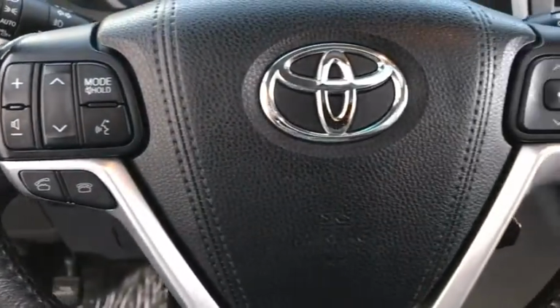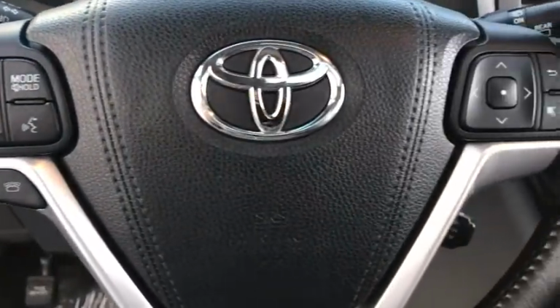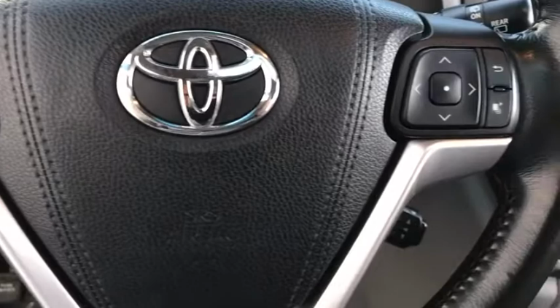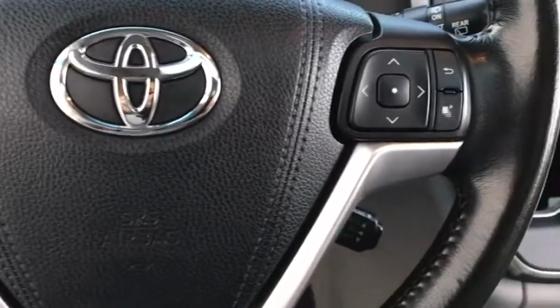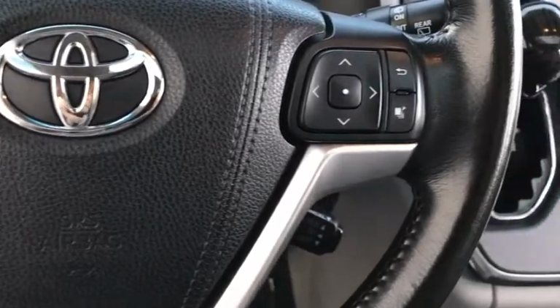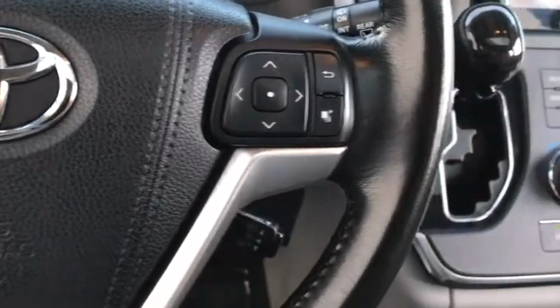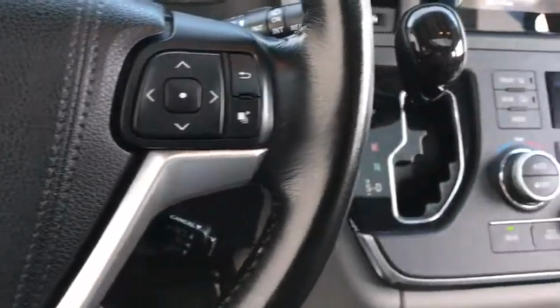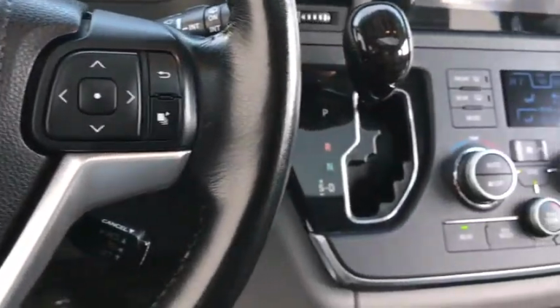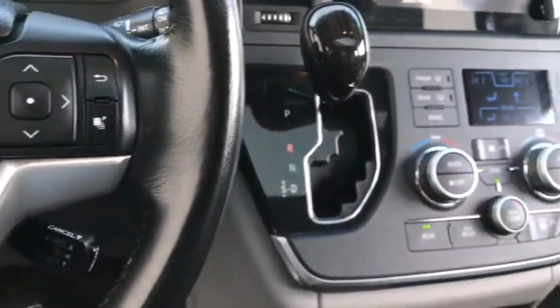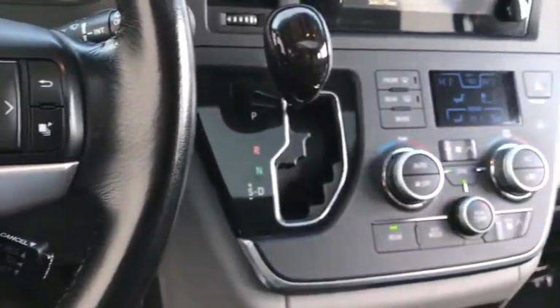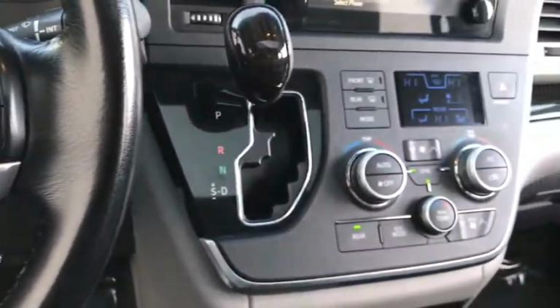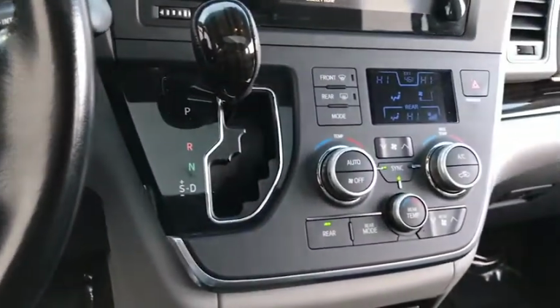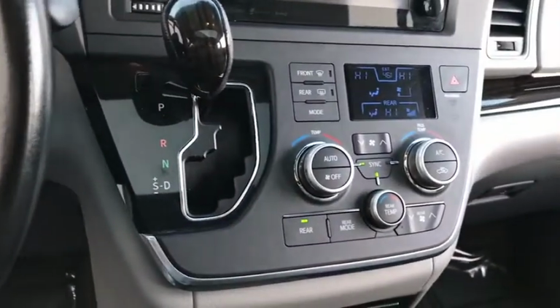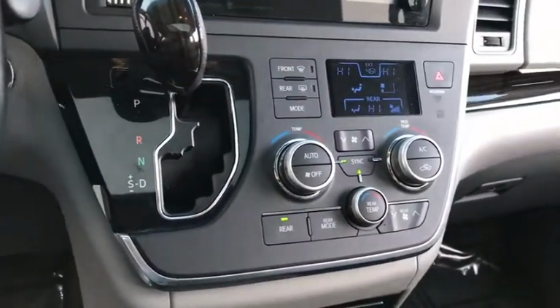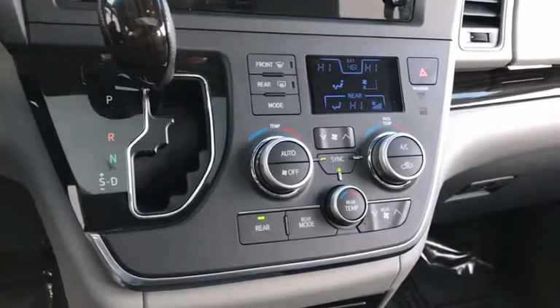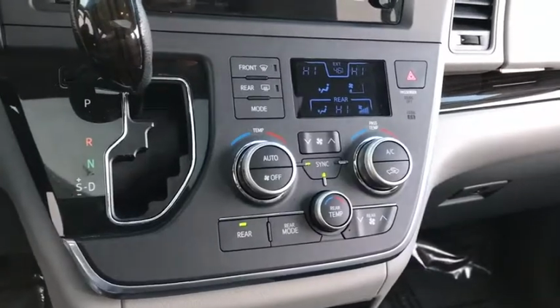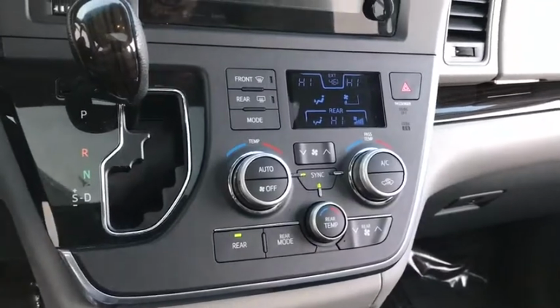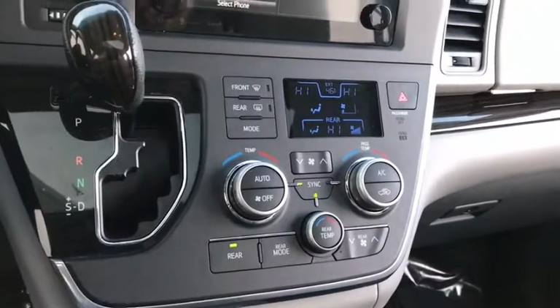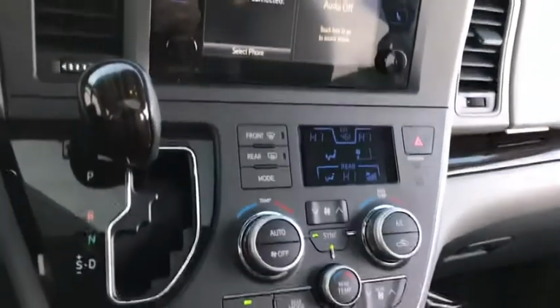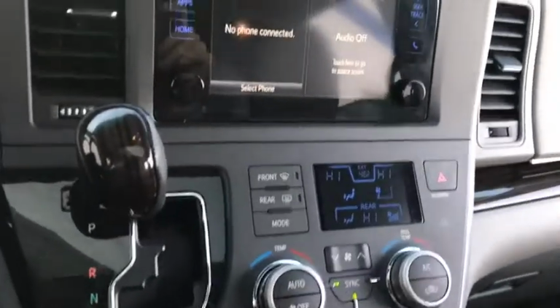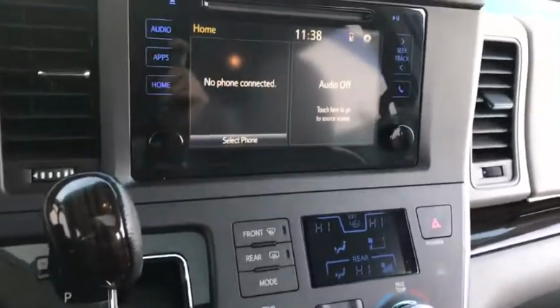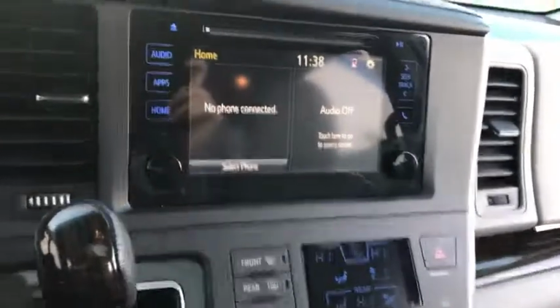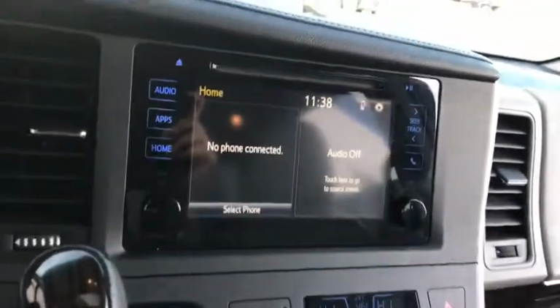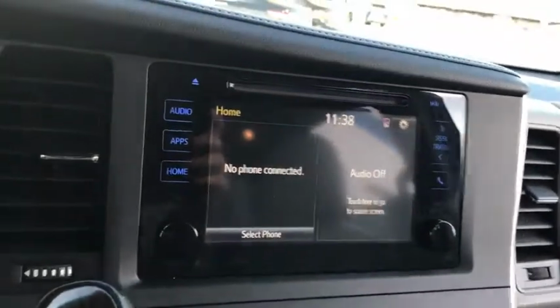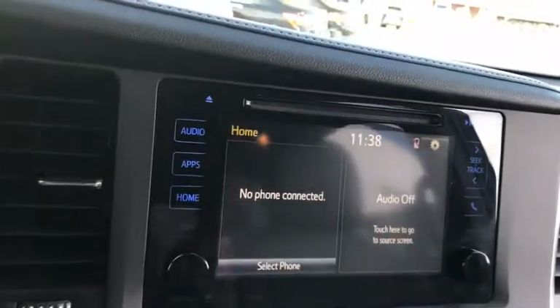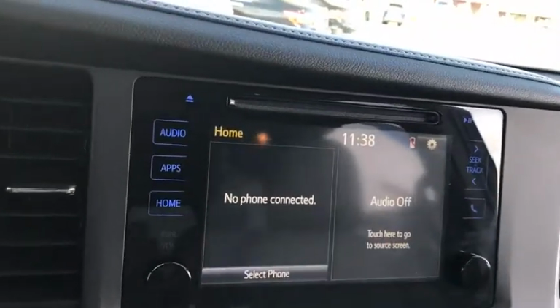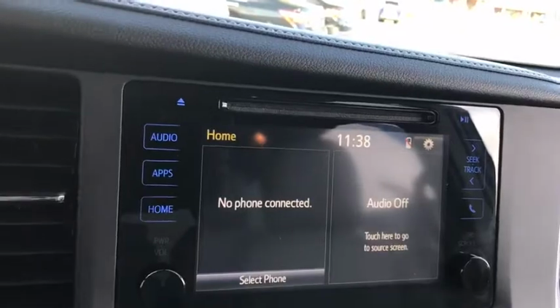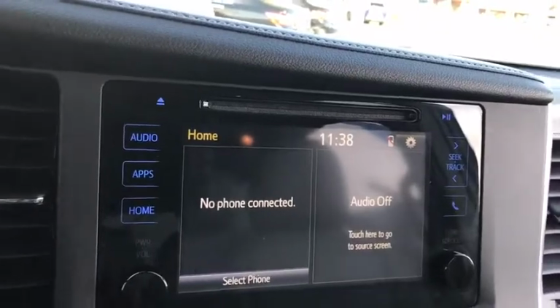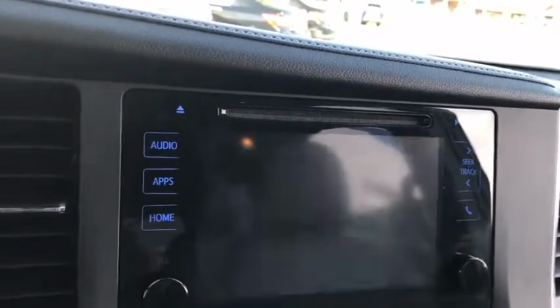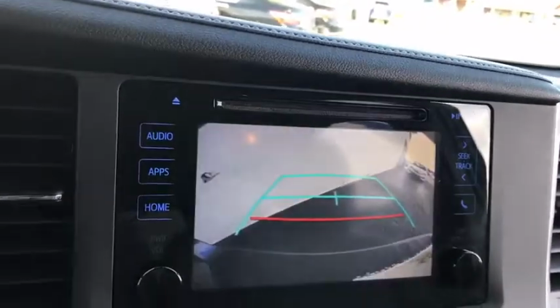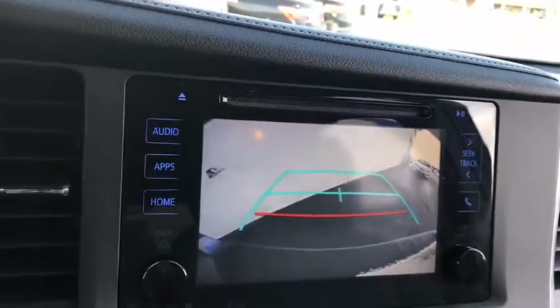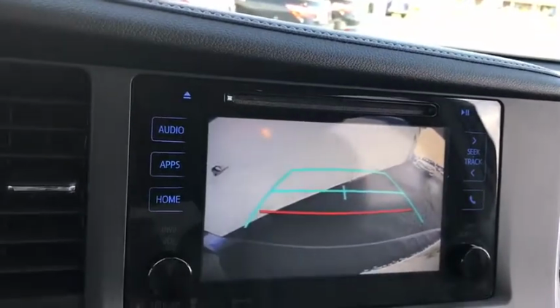This vehicle has less than 40,000 miles. Here are some of this vehicle's great options: traction control, keyless entry, power passenger seat, backup camera, anti-lock braking system, power liftgate, steering wheel audio controls.